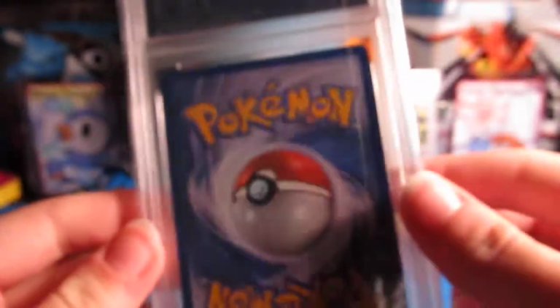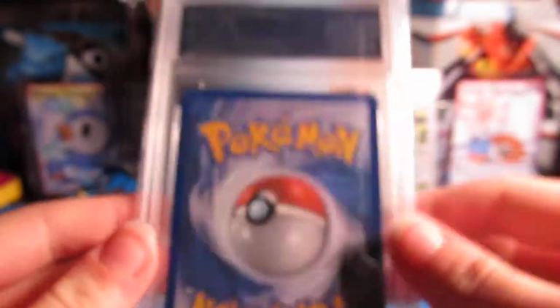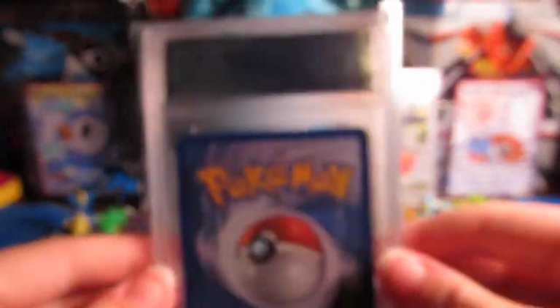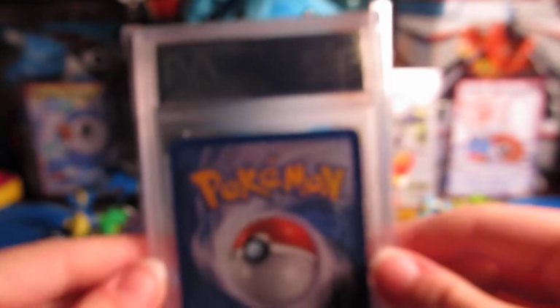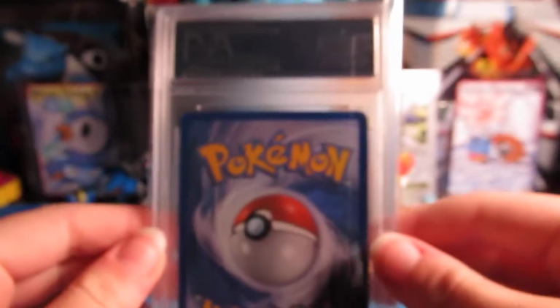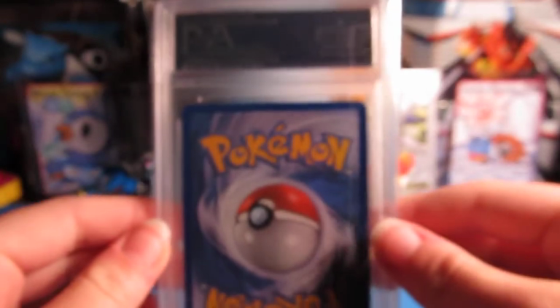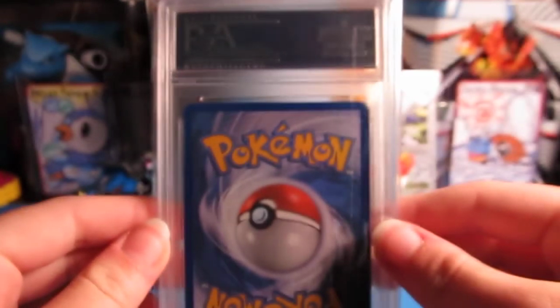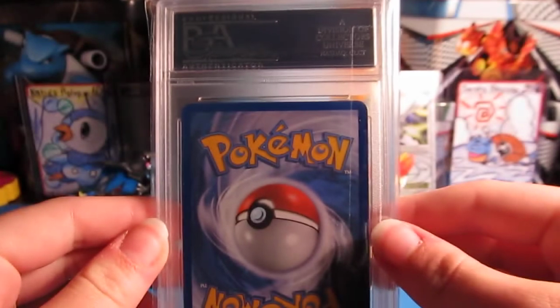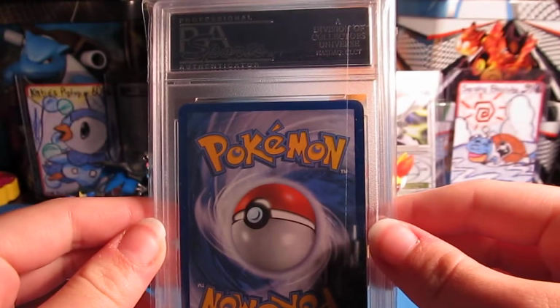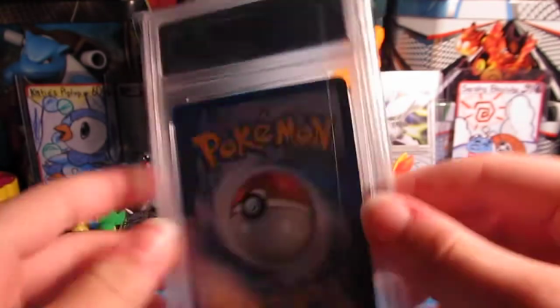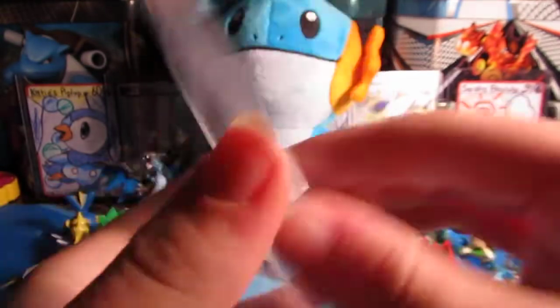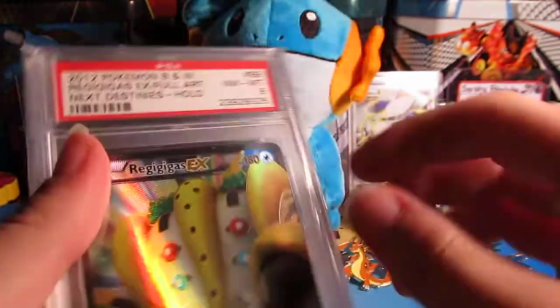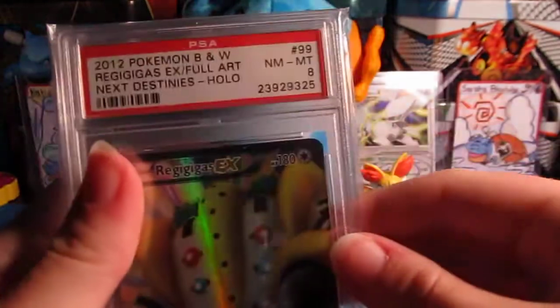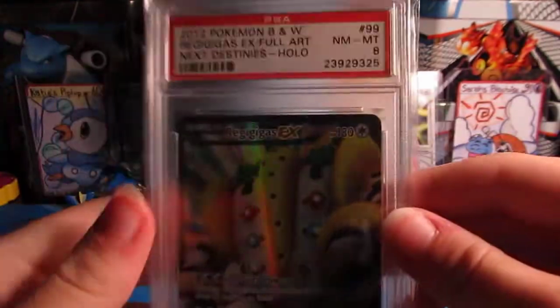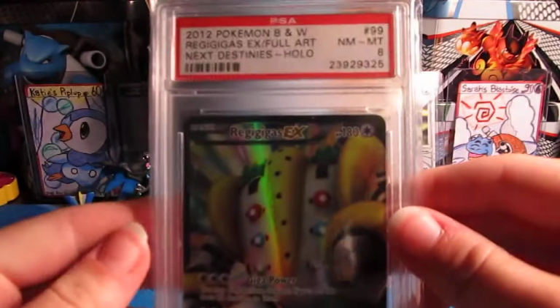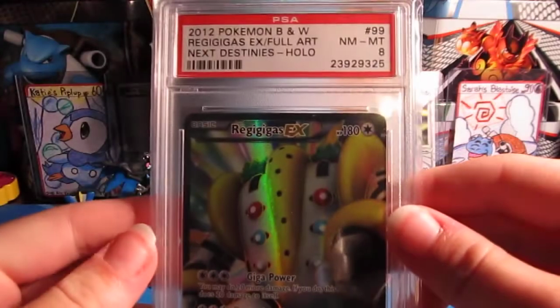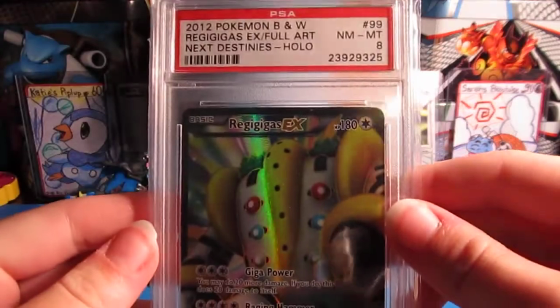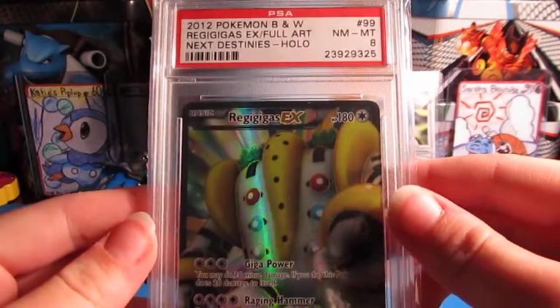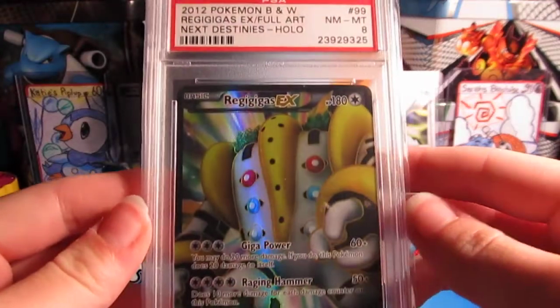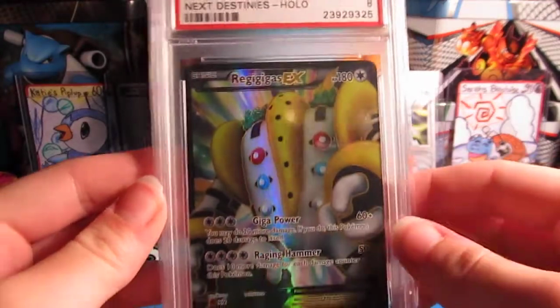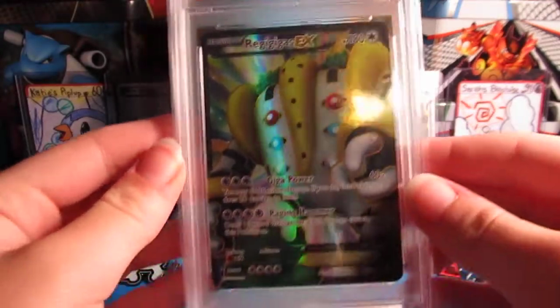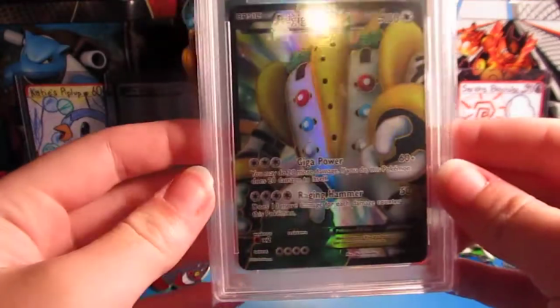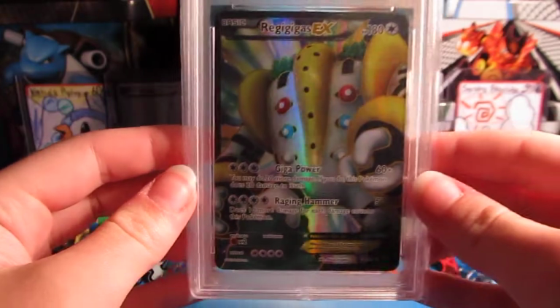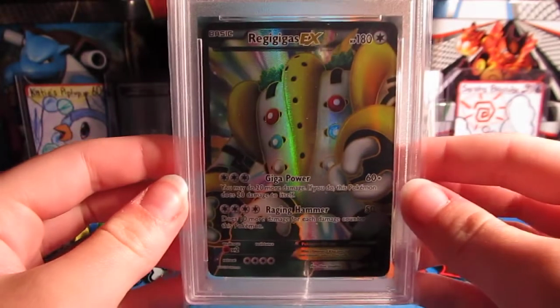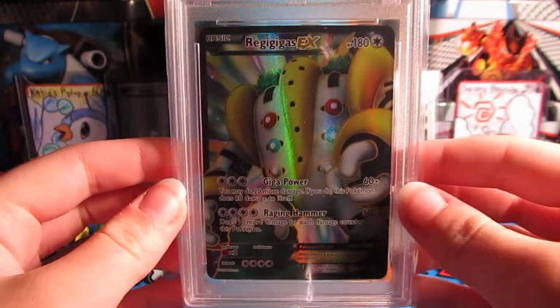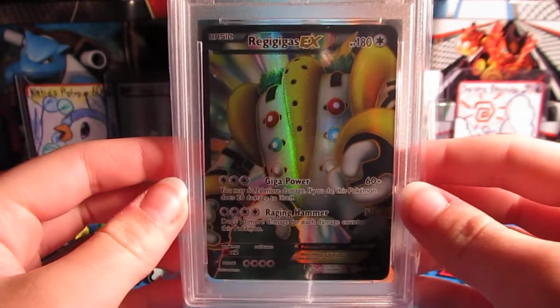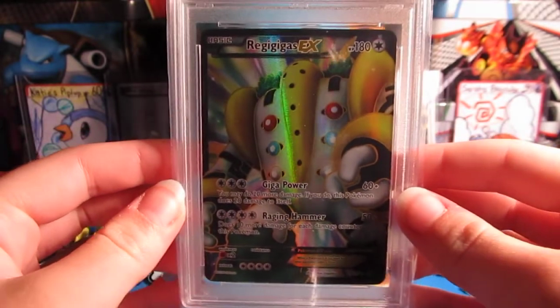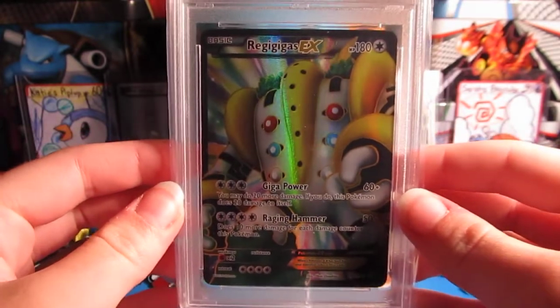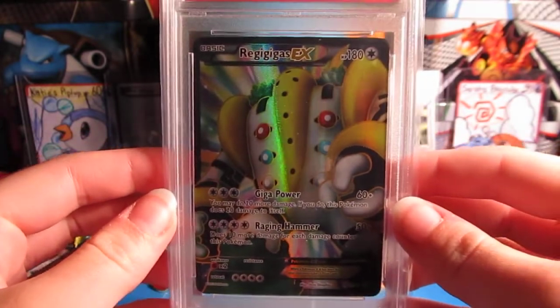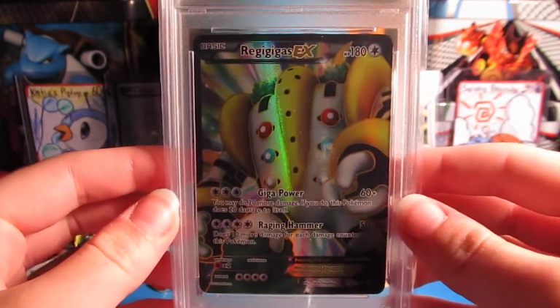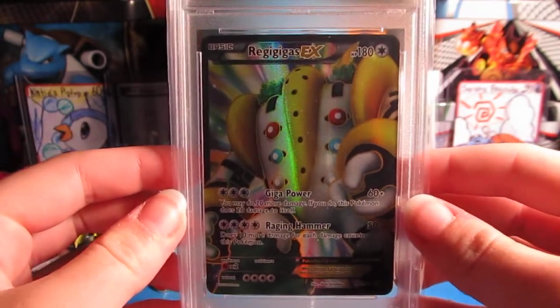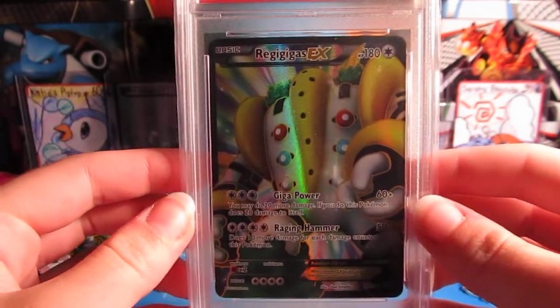So here's Sarah's Reggie Gagas Full Art — all nice and in a sleeve. There's the back. And she got a Near Mint to Mint 8 on it on her Reggie Gagas Full Art. You pretty happy, Sarah? Yep.